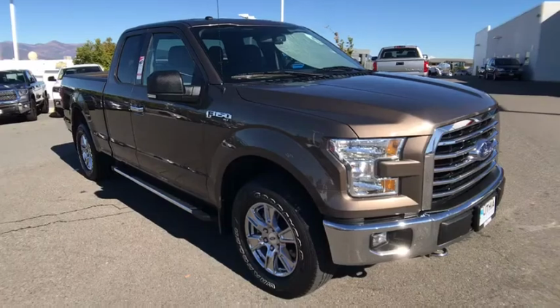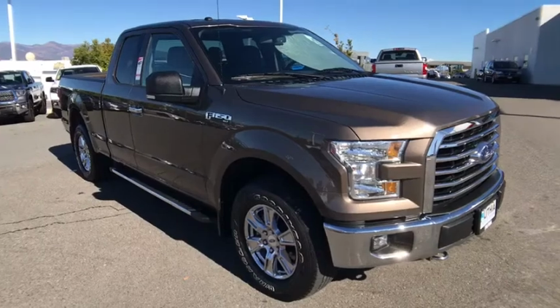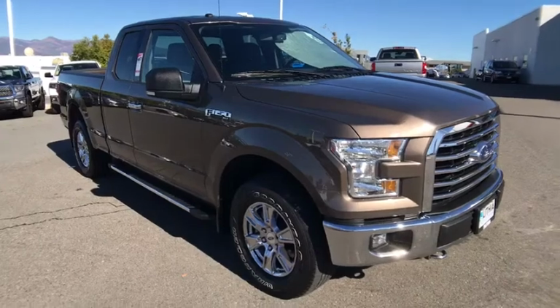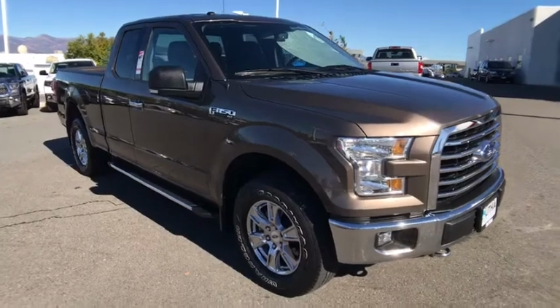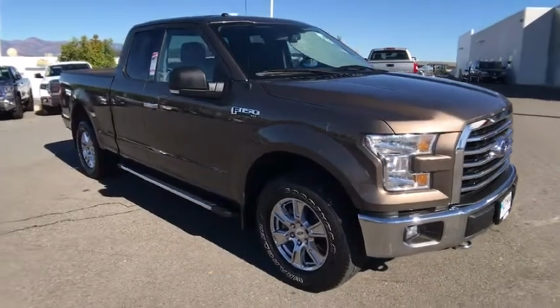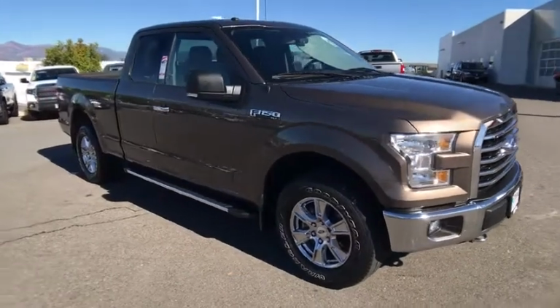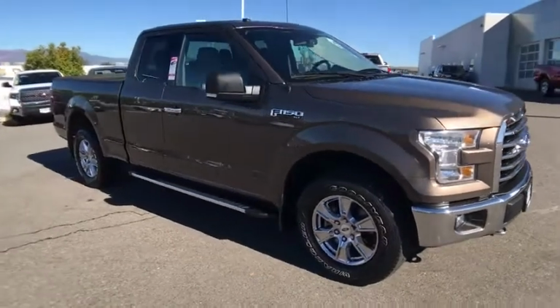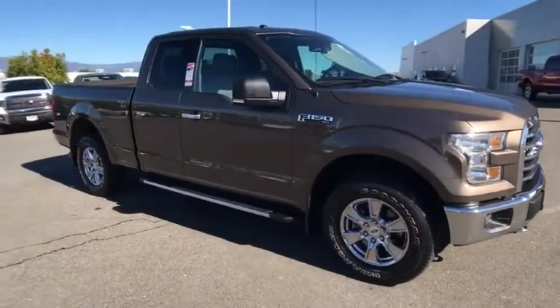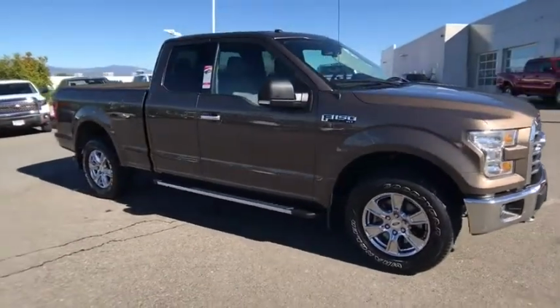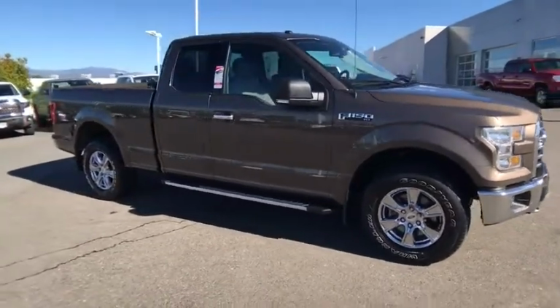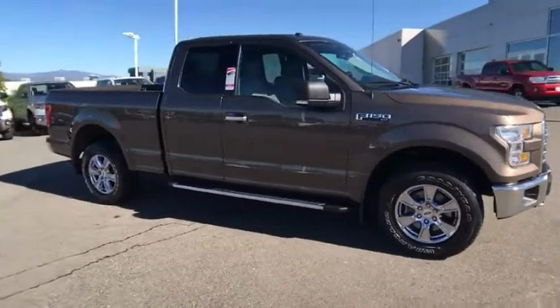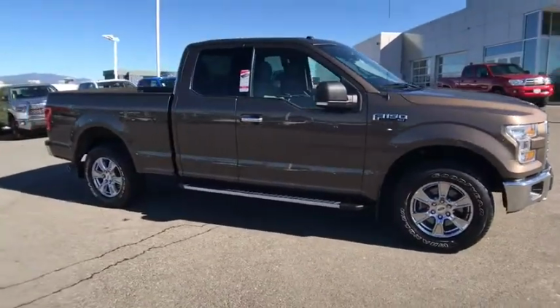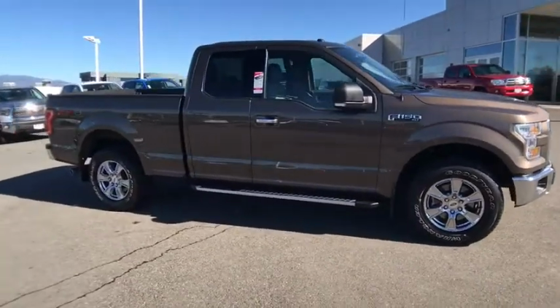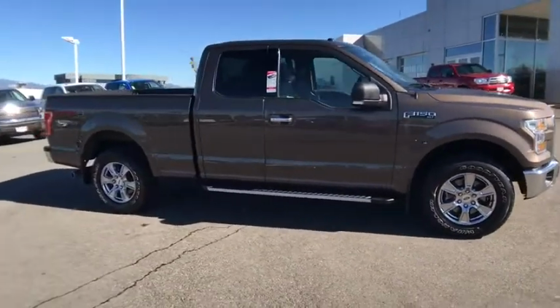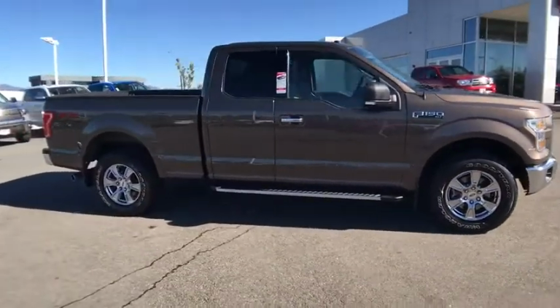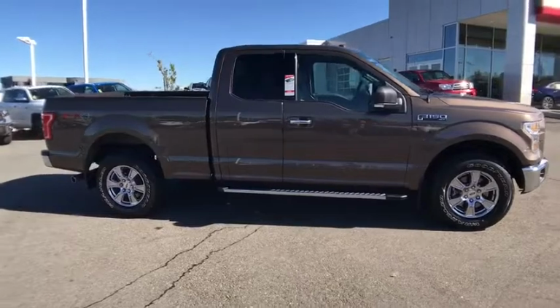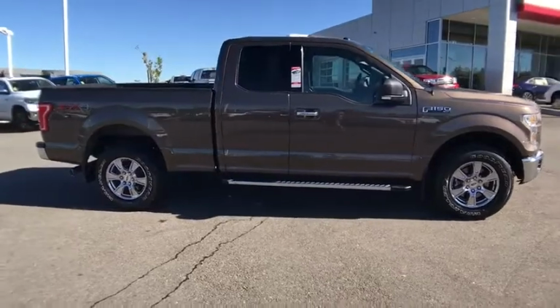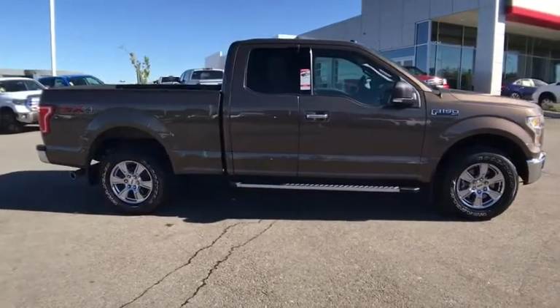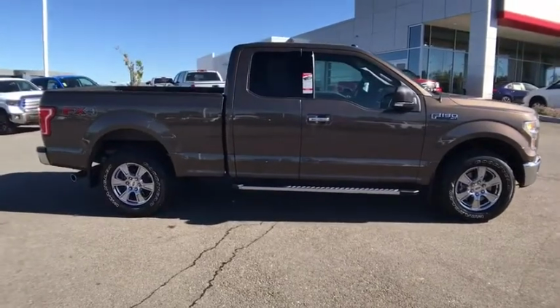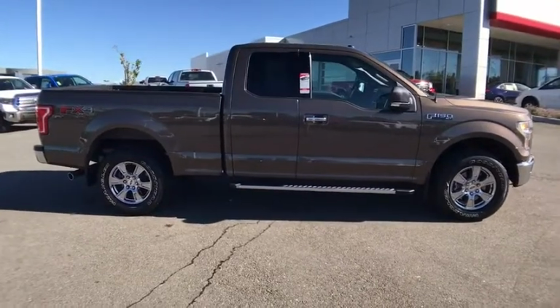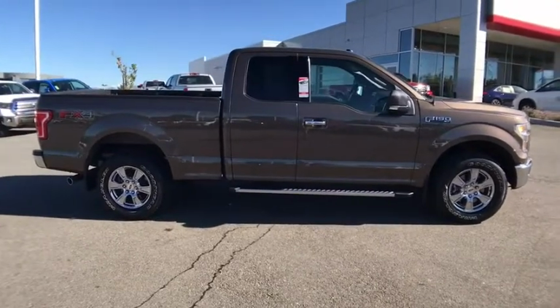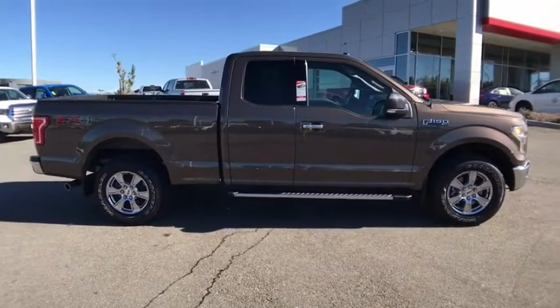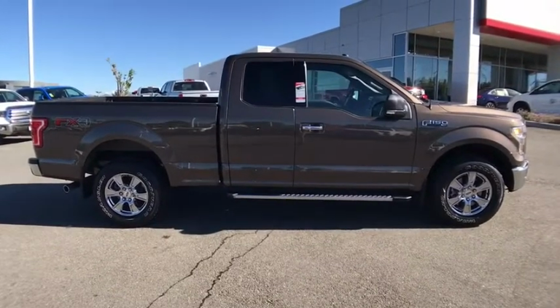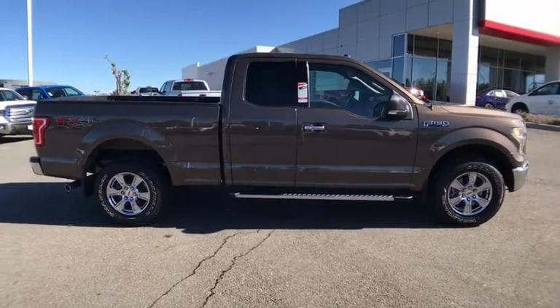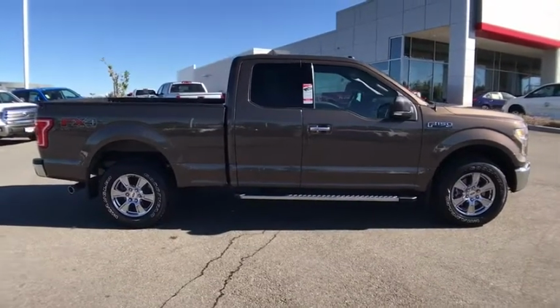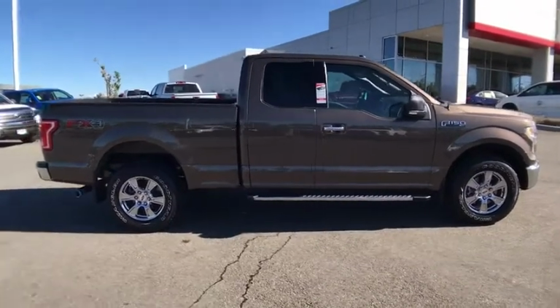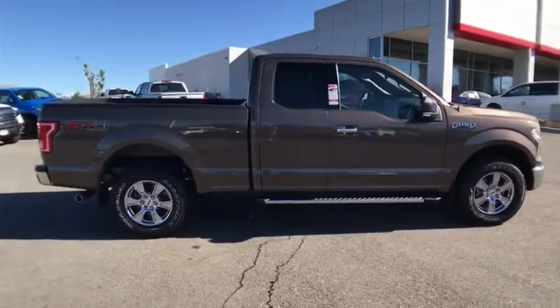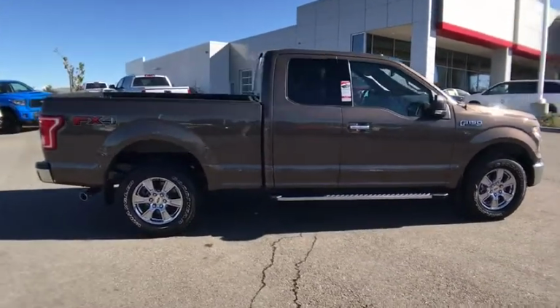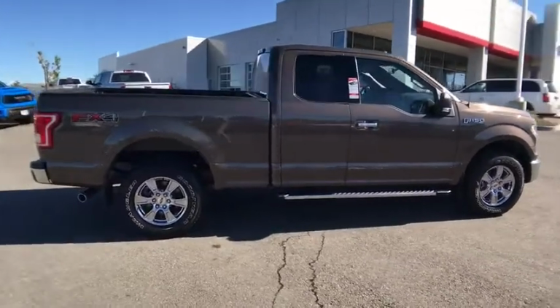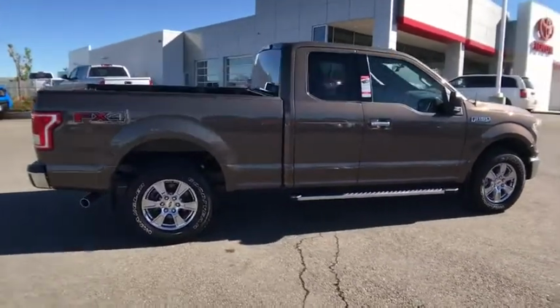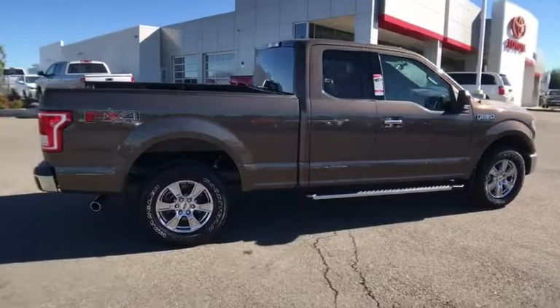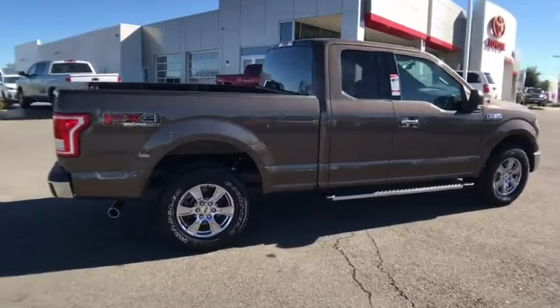You are going to love the 2016 Ford F-150. A Ford F-150 knows how to handle any situation. It's built to follow orders. No whining.